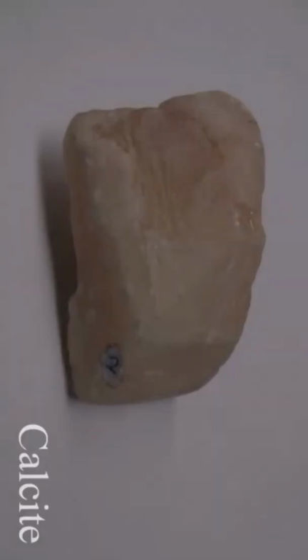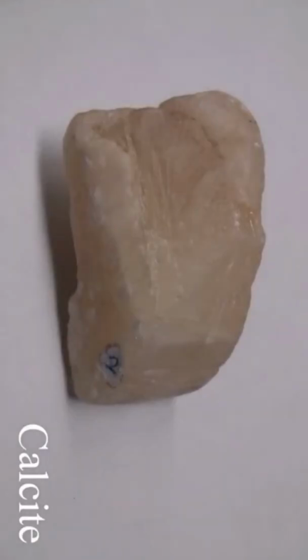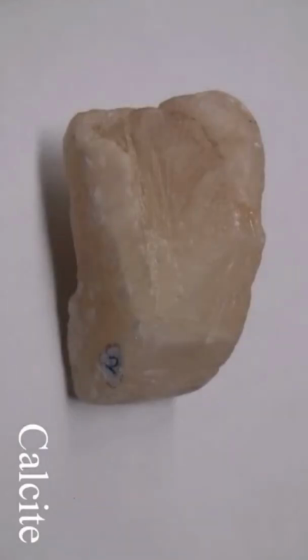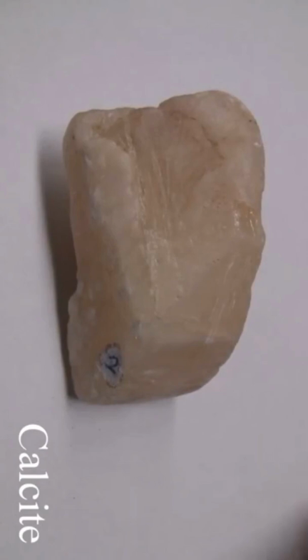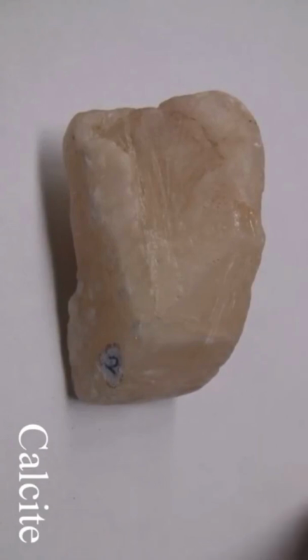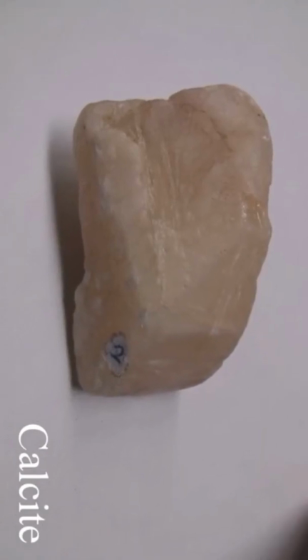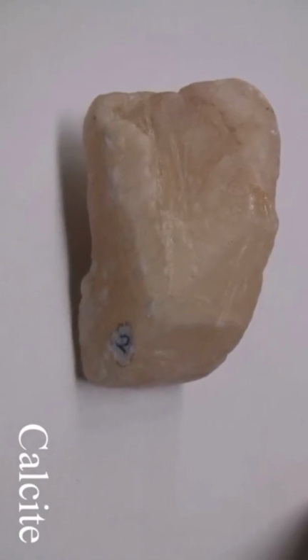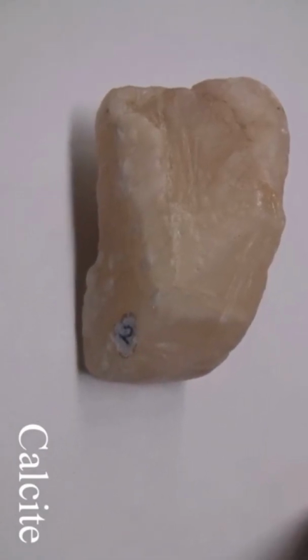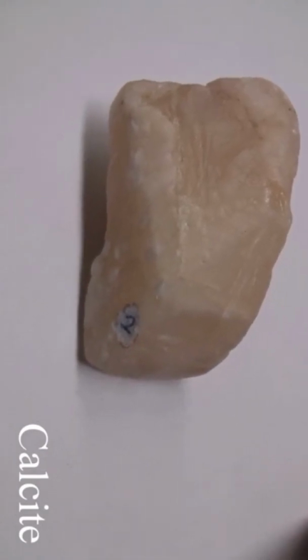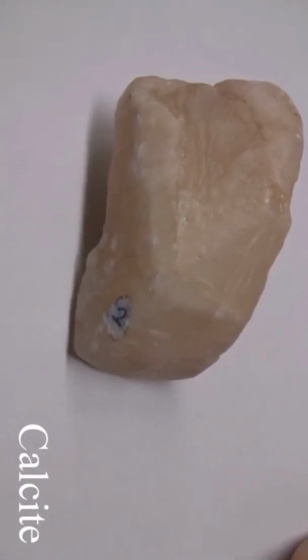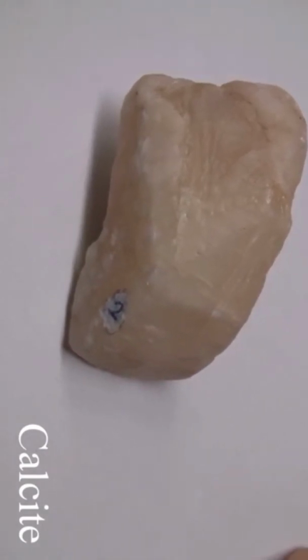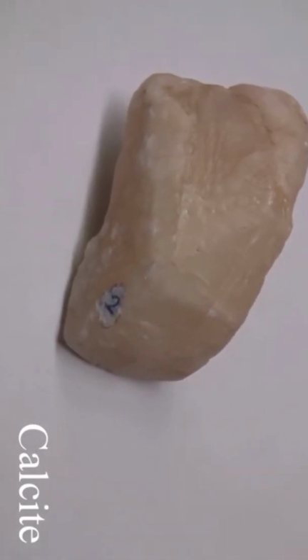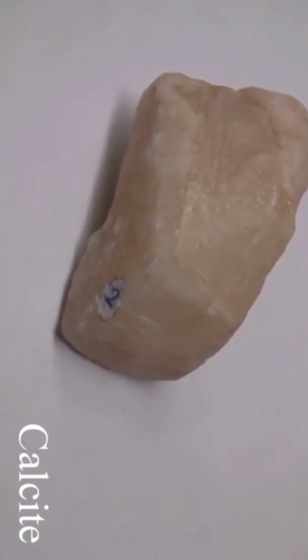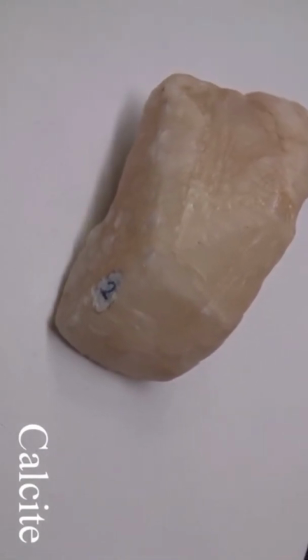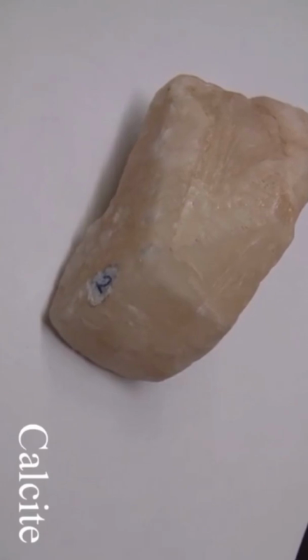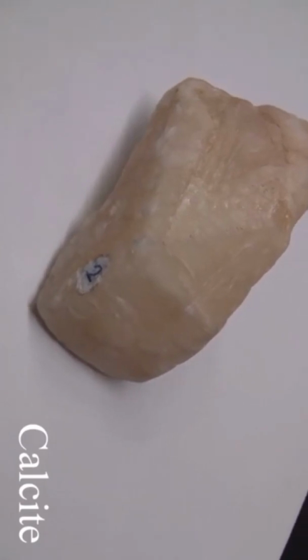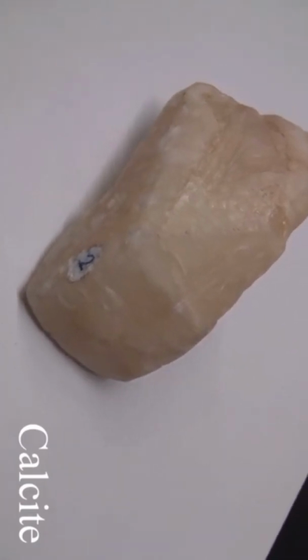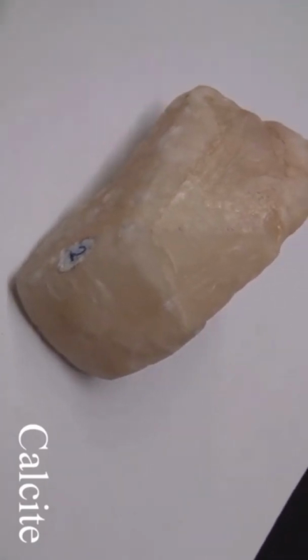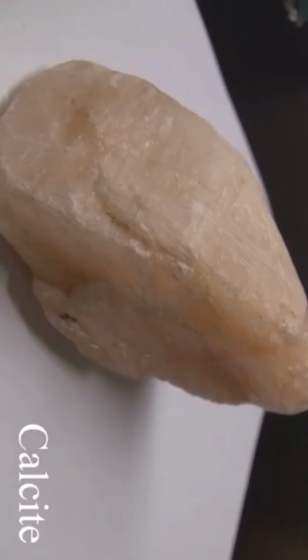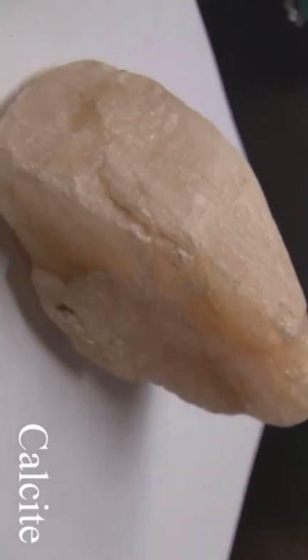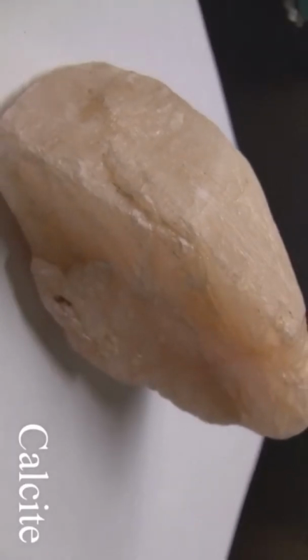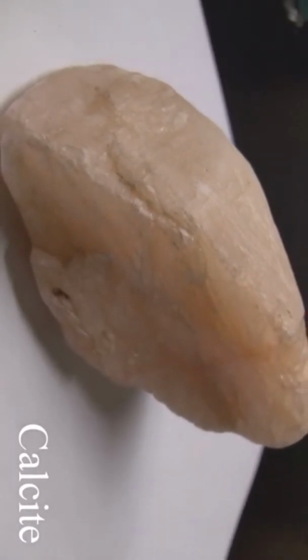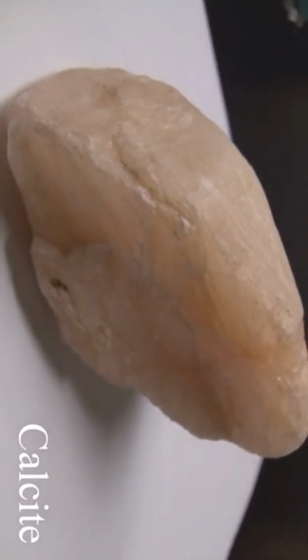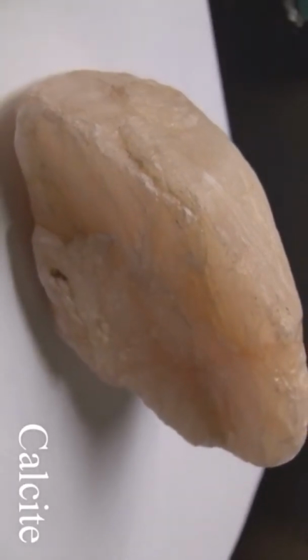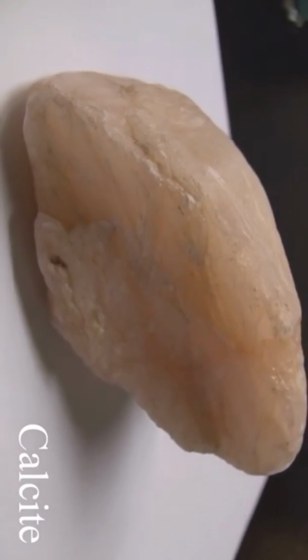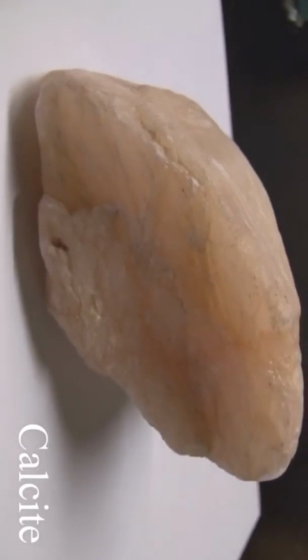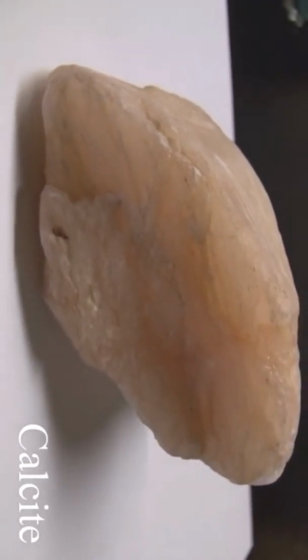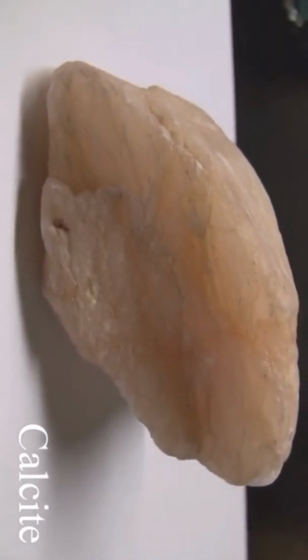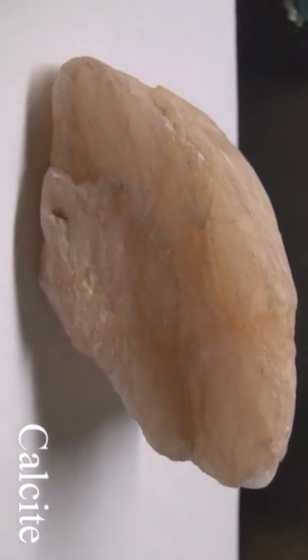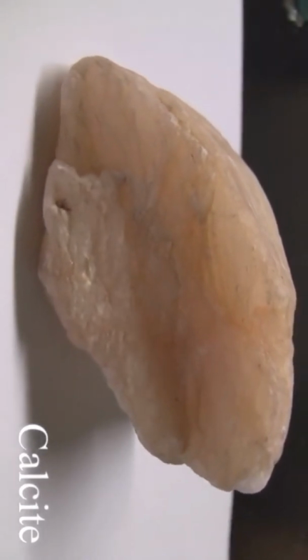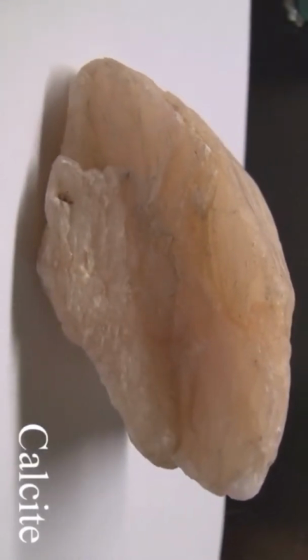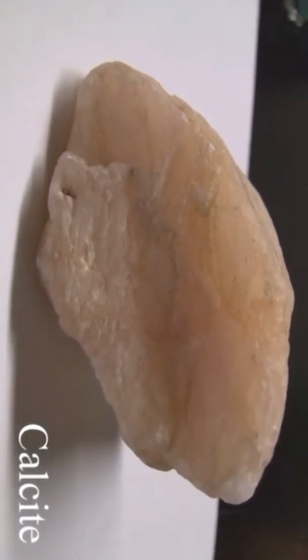Calcite has a hardness of three and can be scratched with a knife. Its luster is vitreous to earthy and non-metallic. It has good cleavage and is rhombic. It can be many different colors and effervesces with dilute 10% HCl.